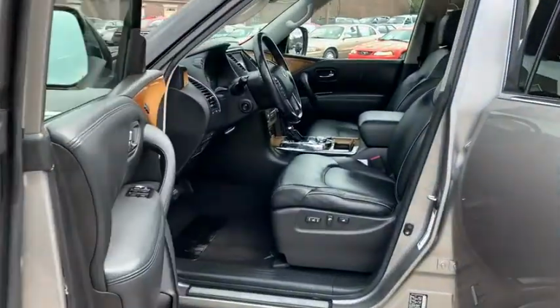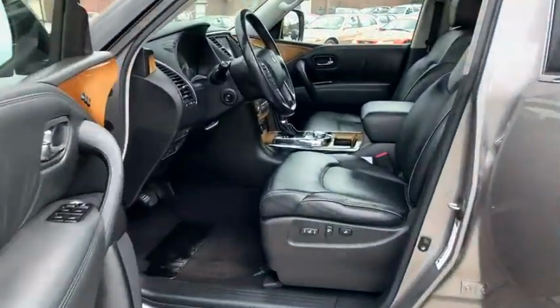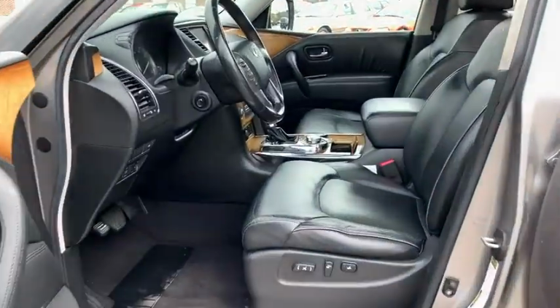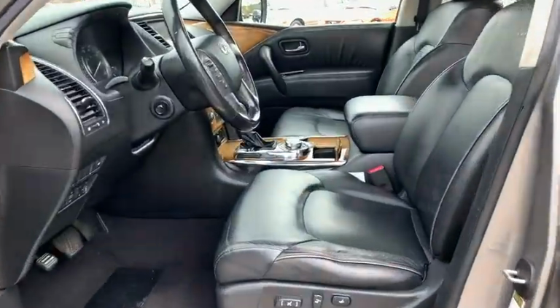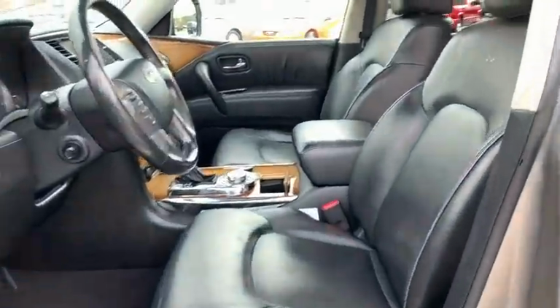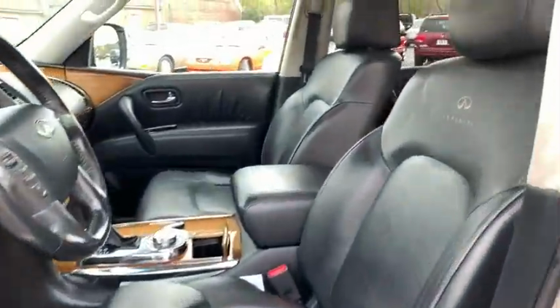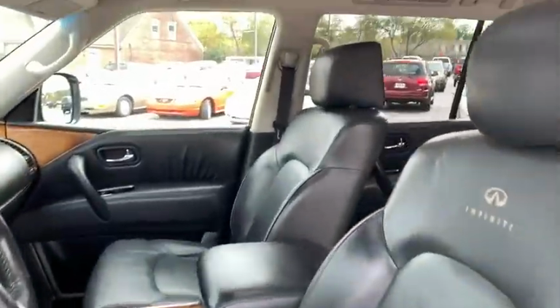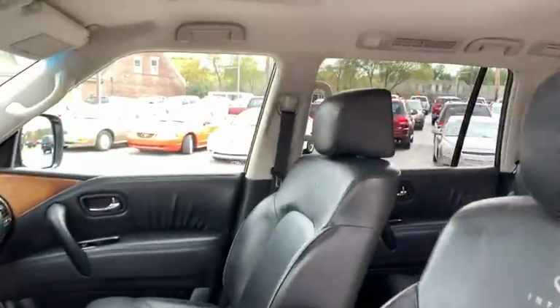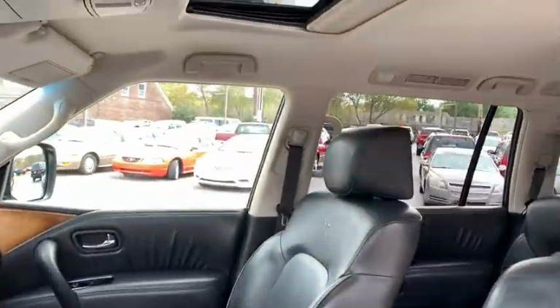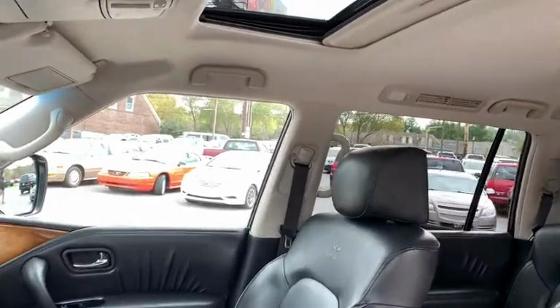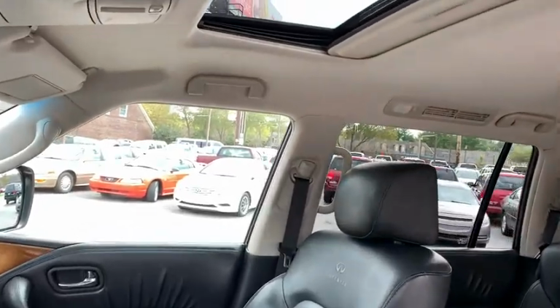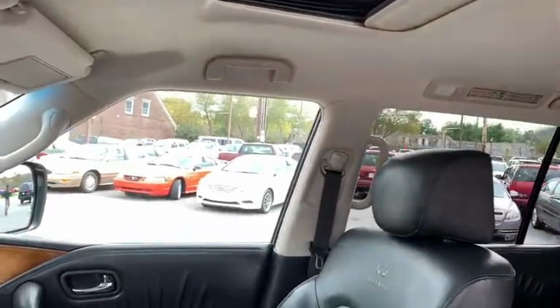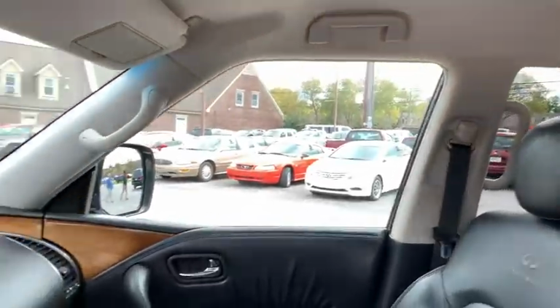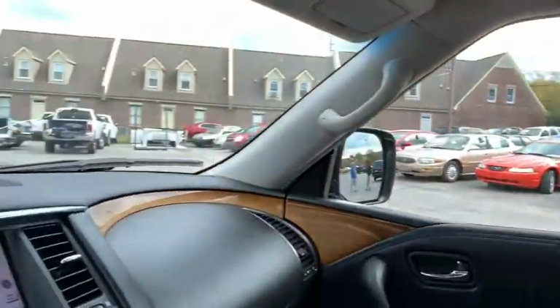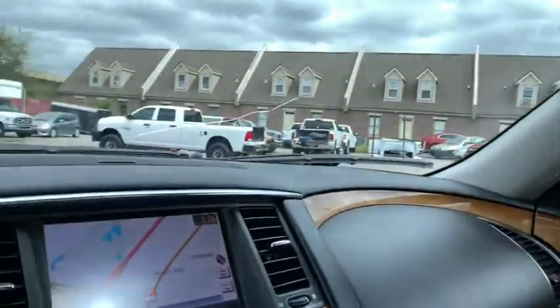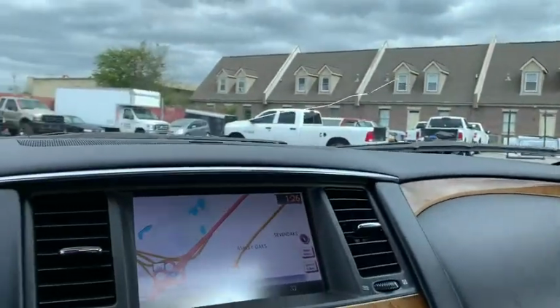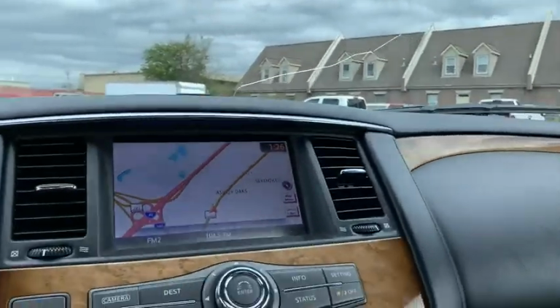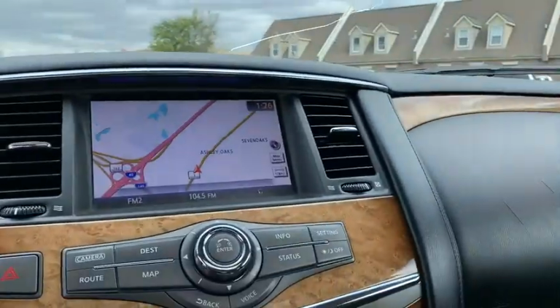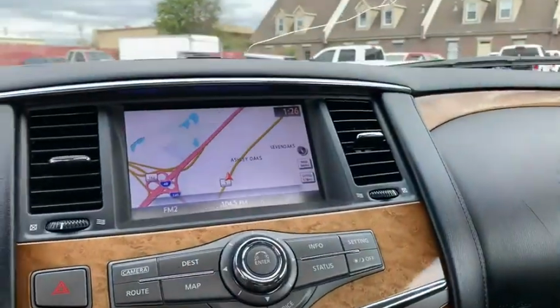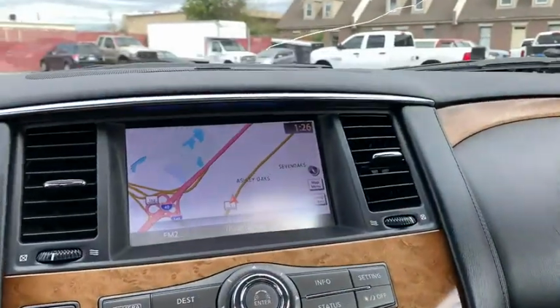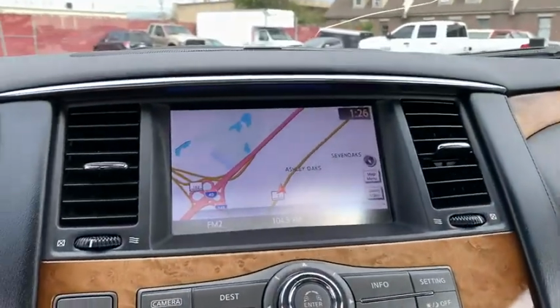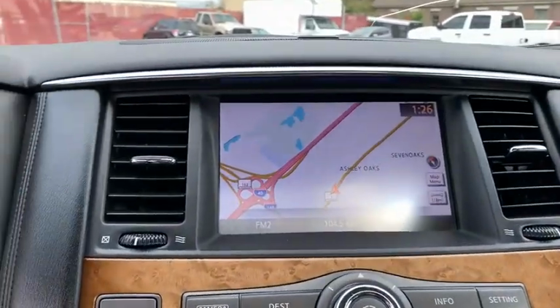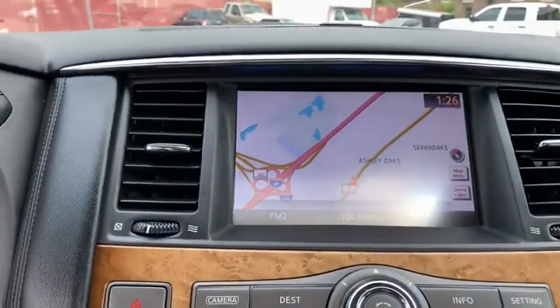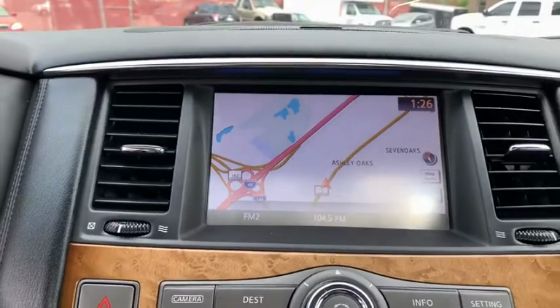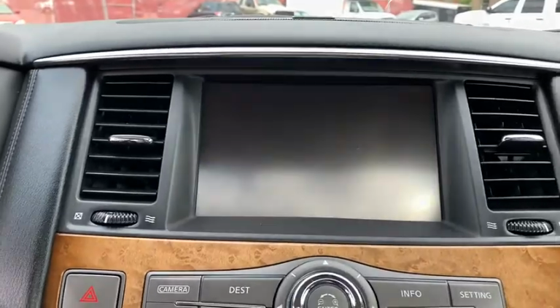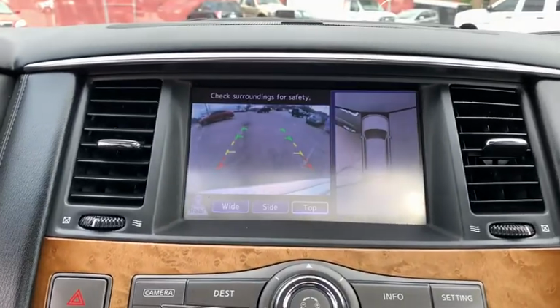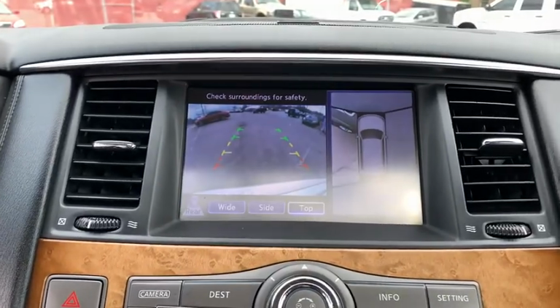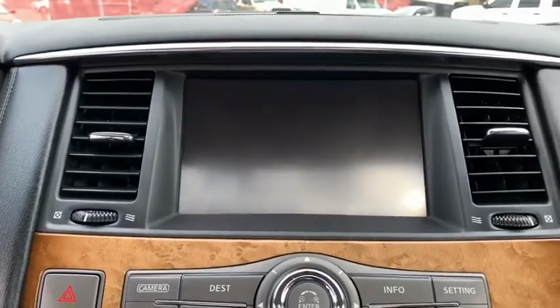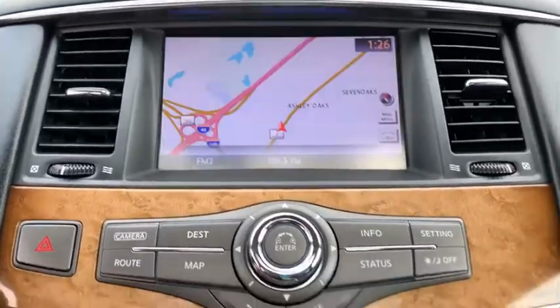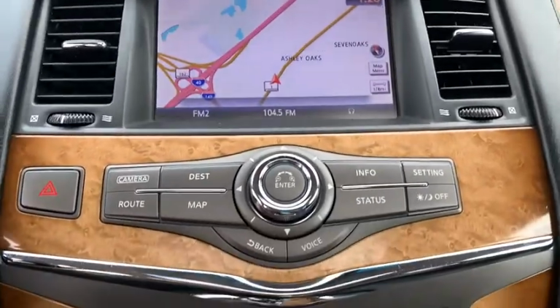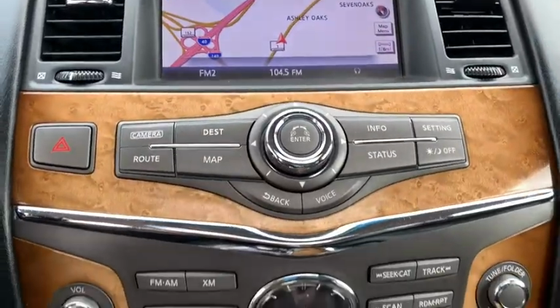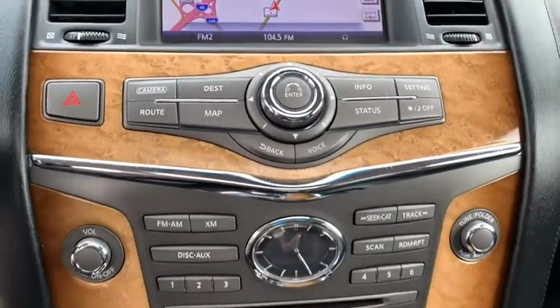Here are some of this vehicle's great options: Home link garage door opener, power steering, auto dimming rear view mirror, four wheel disc brakes, child safety rear door locks, rear window defroster.